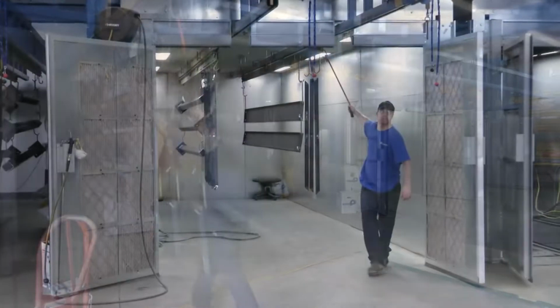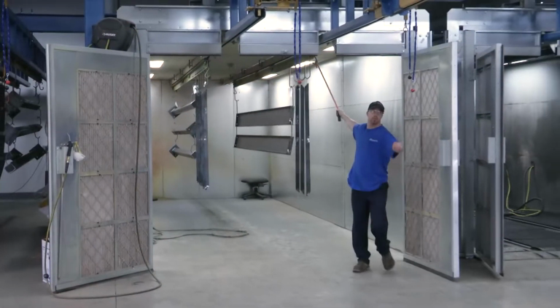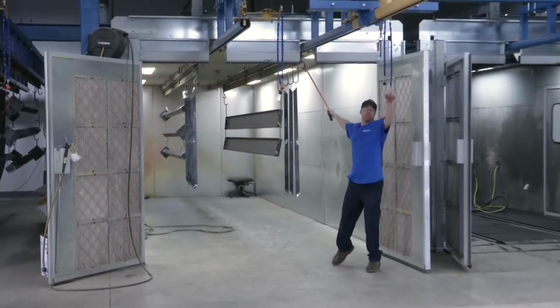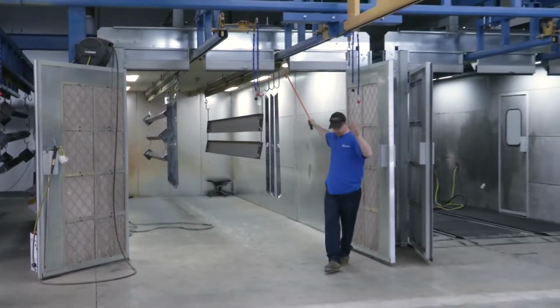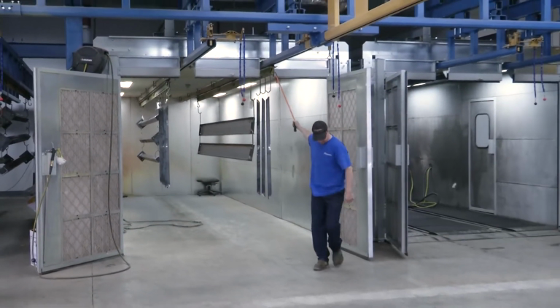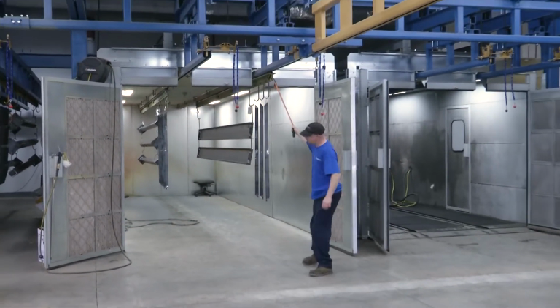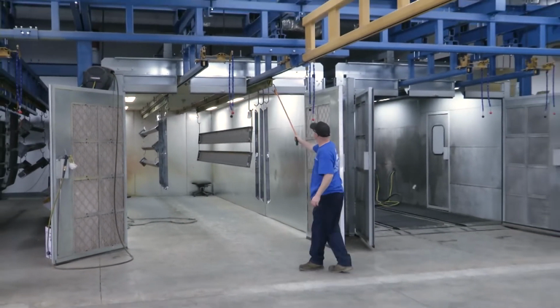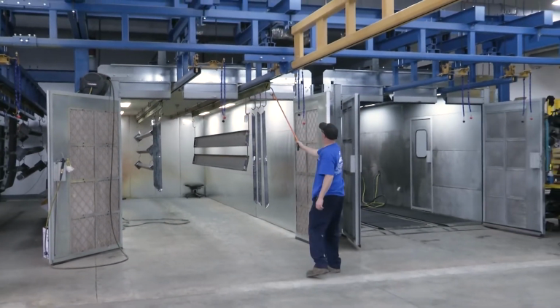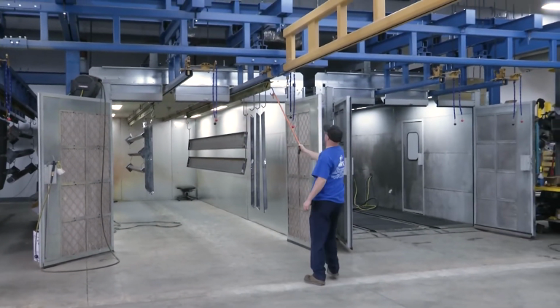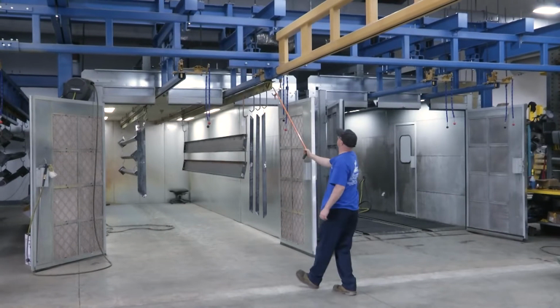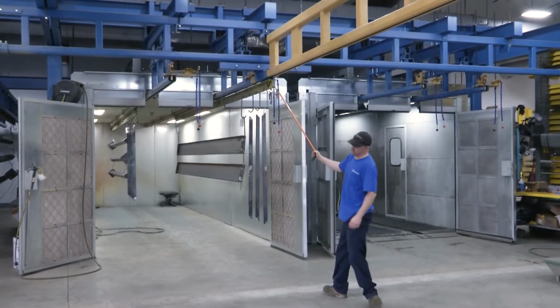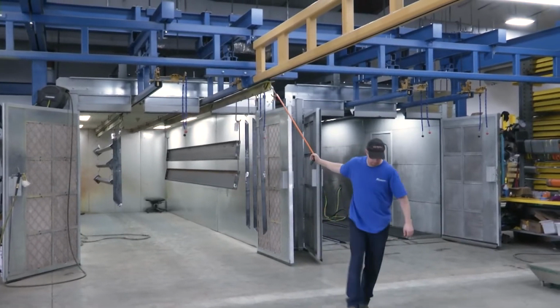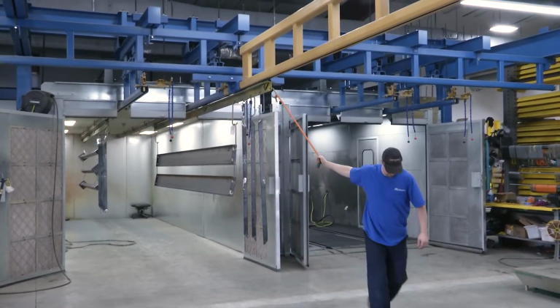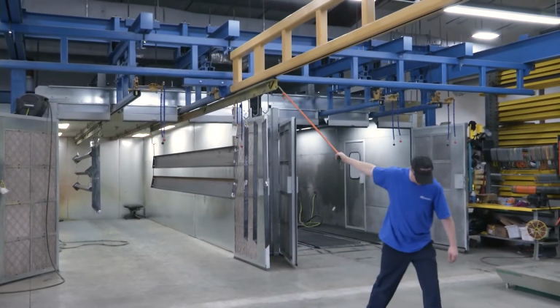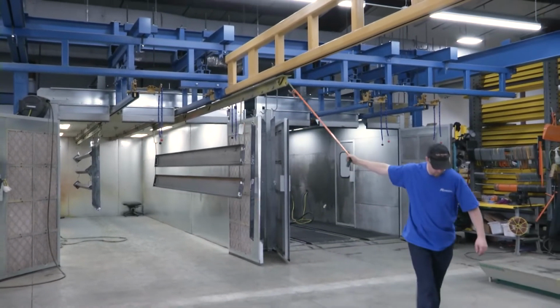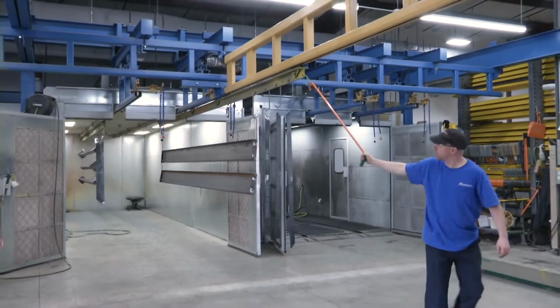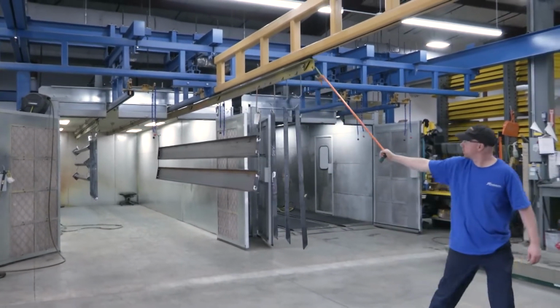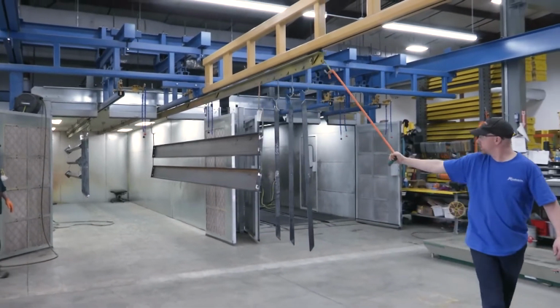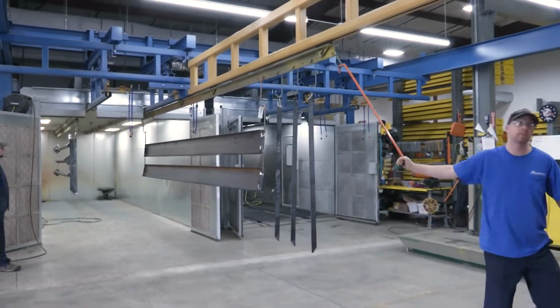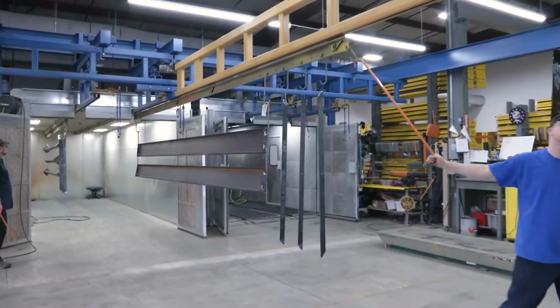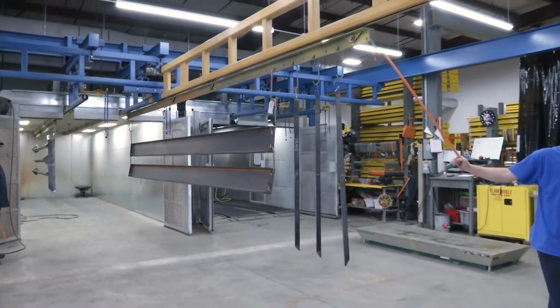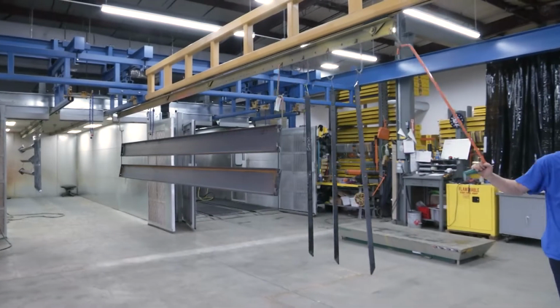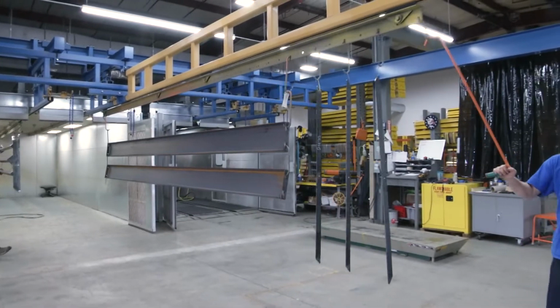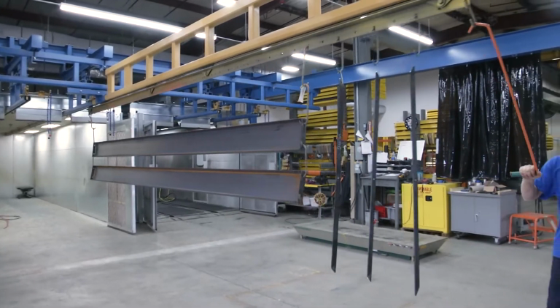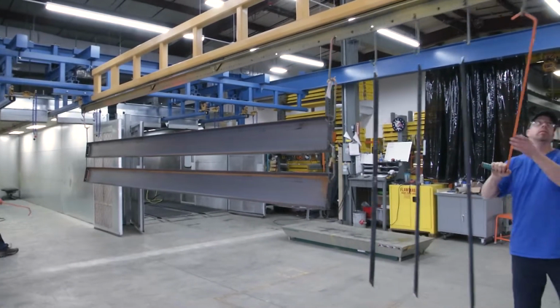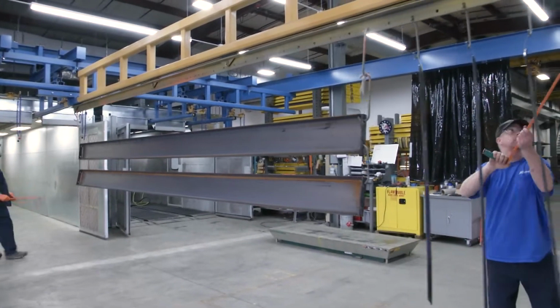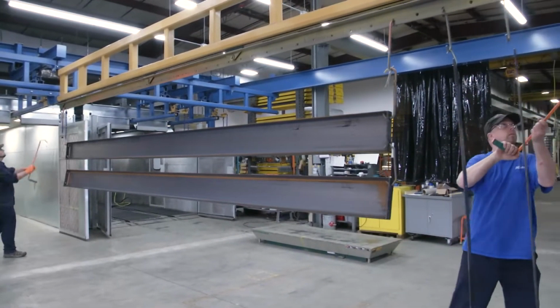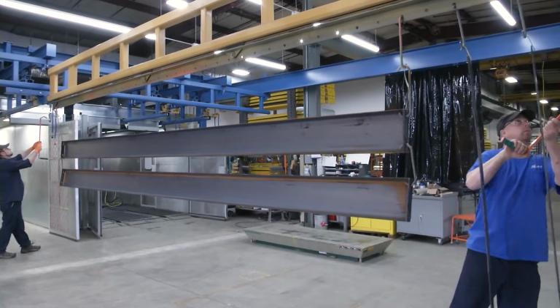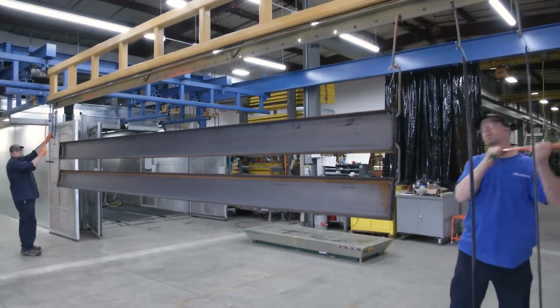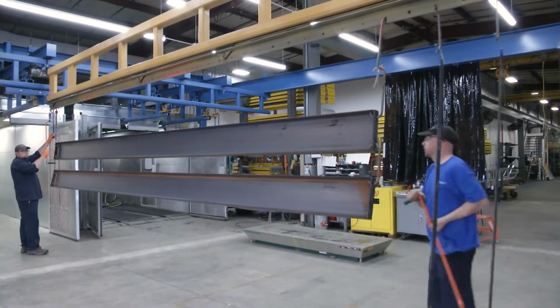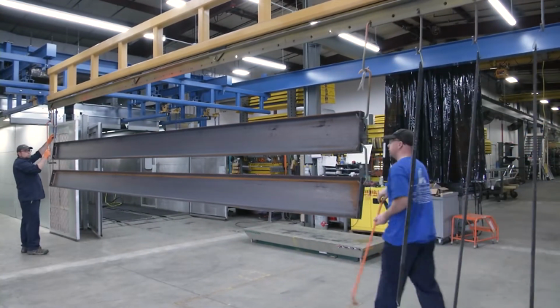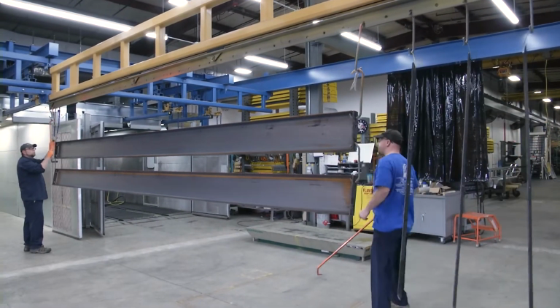The interlock system was an integral component, as they wanted the ability to go in and out of the booths as opposed to going through them. The entire new paint system, including the crane, has drastically improved the painting process.